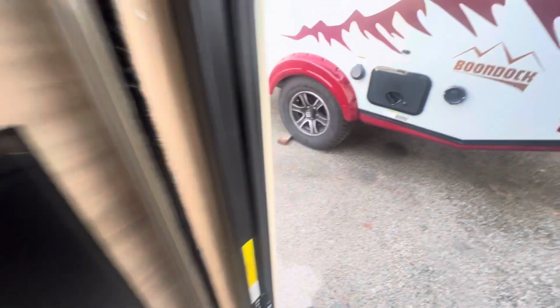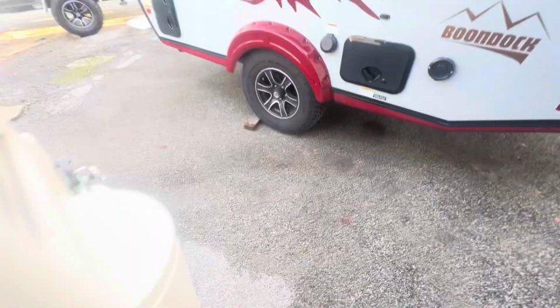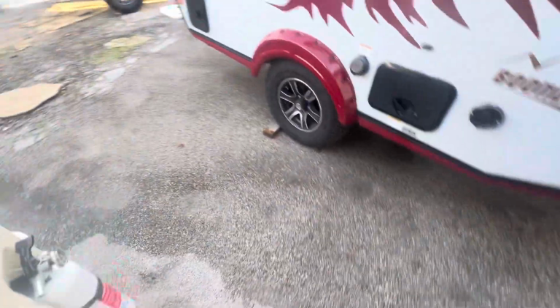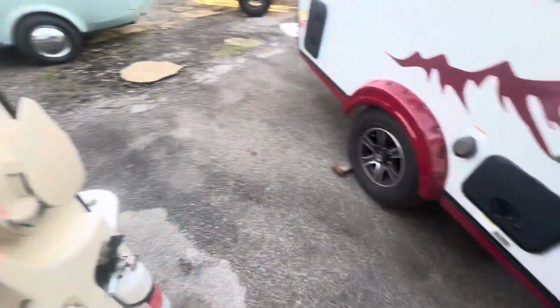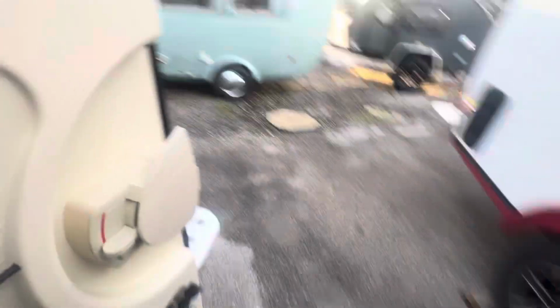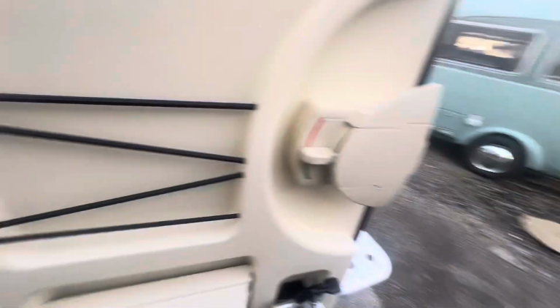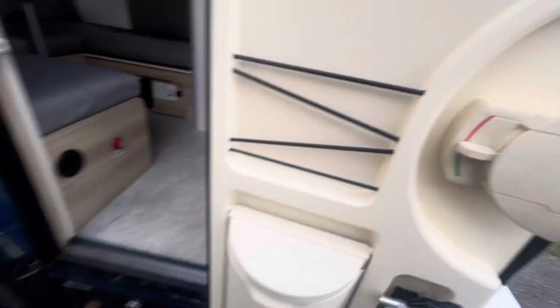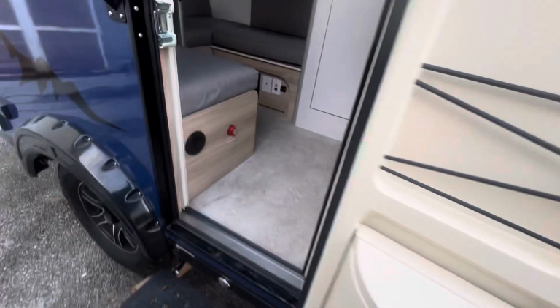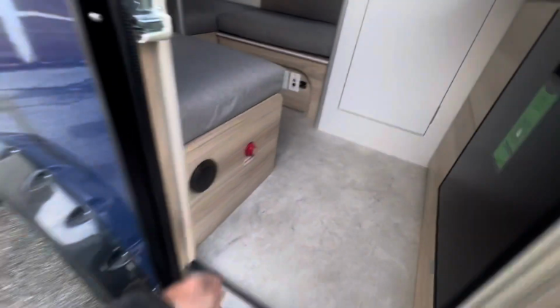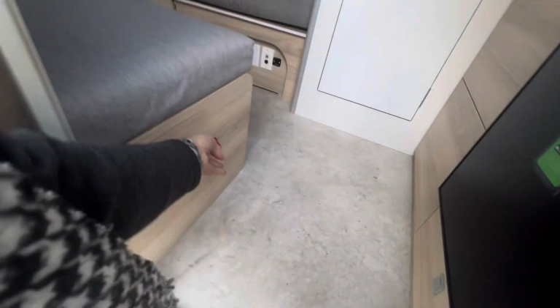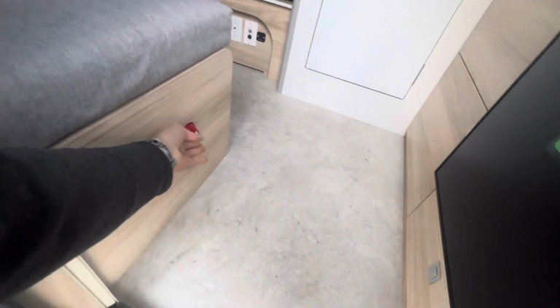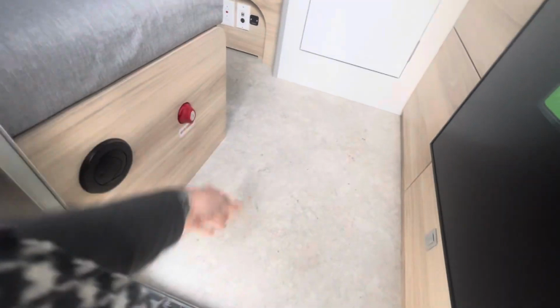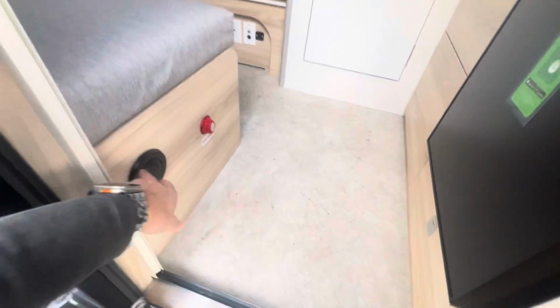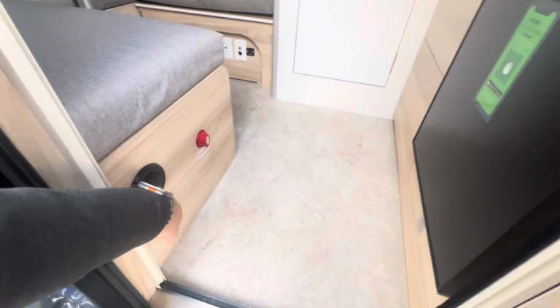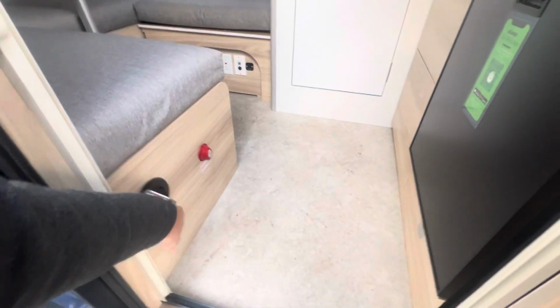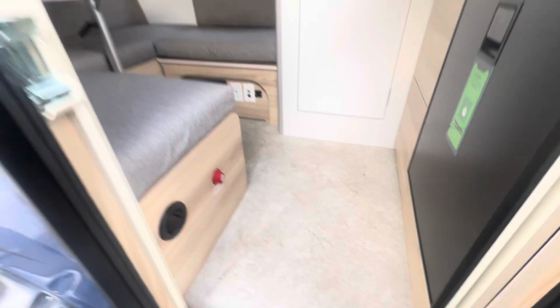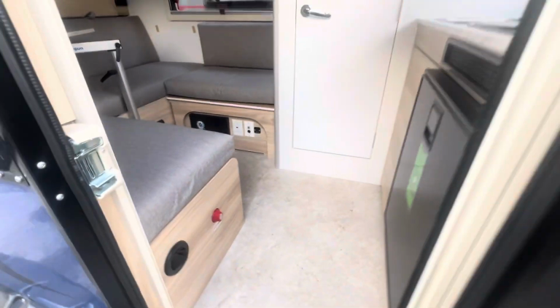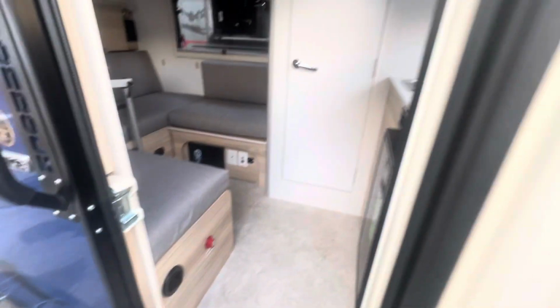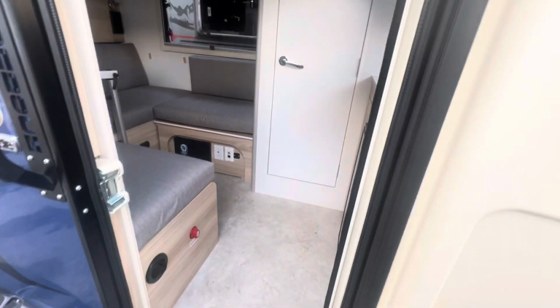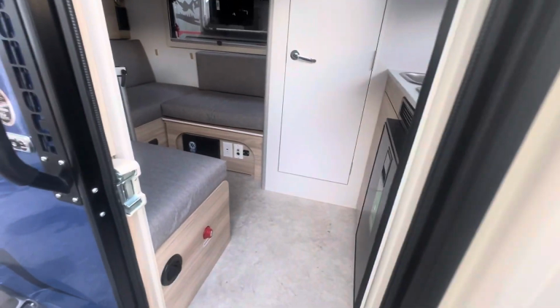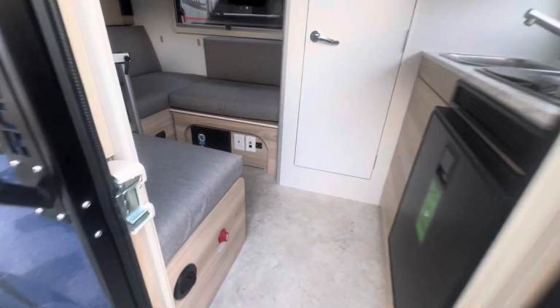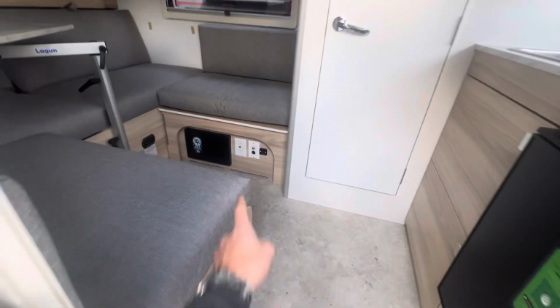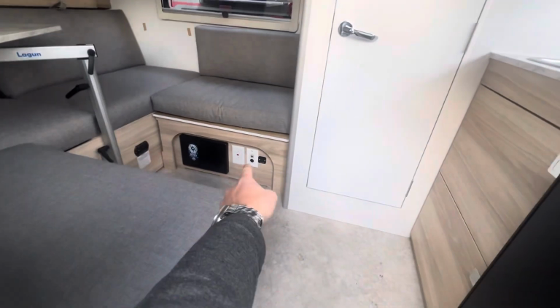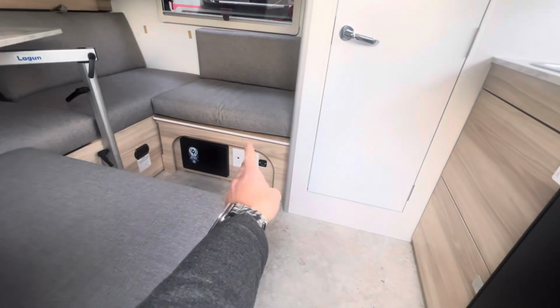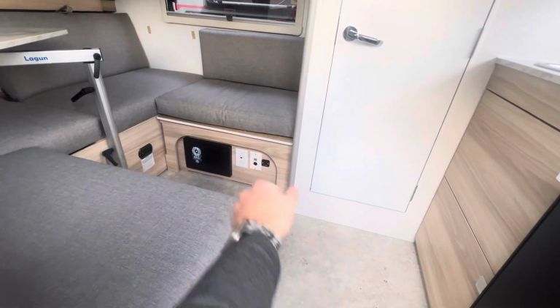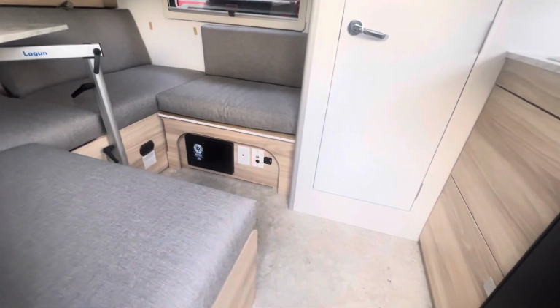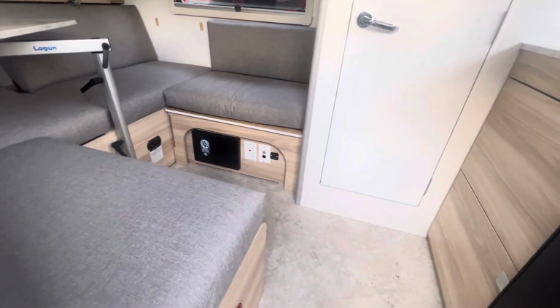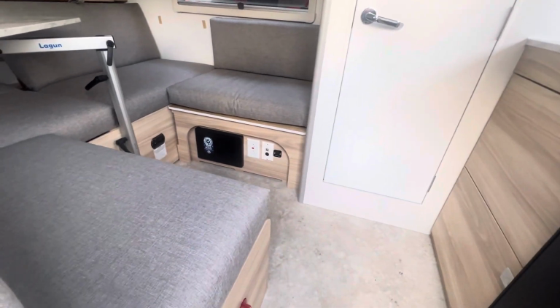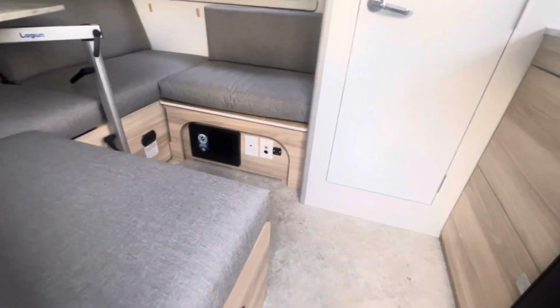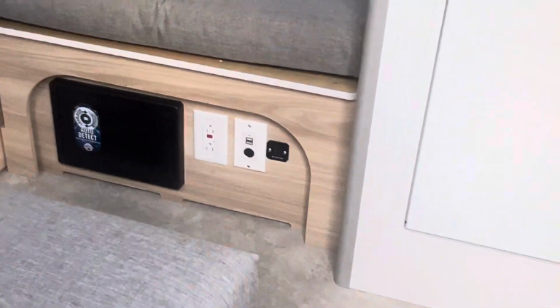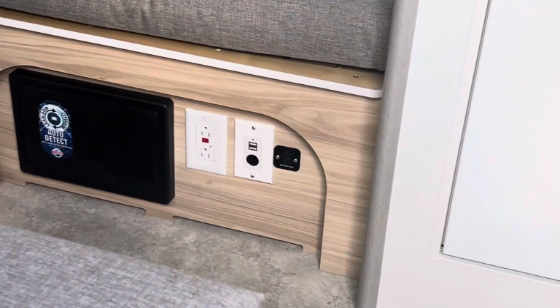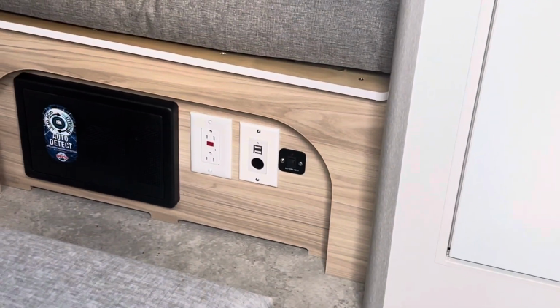Taking a quick peek from the outside — you've got your battery disconnect, an air conditioning vent, 12-volt, two USB ports, and your battery heat switches as well.